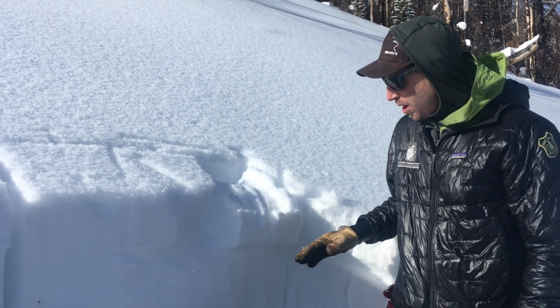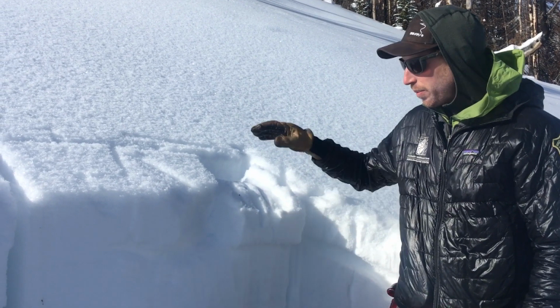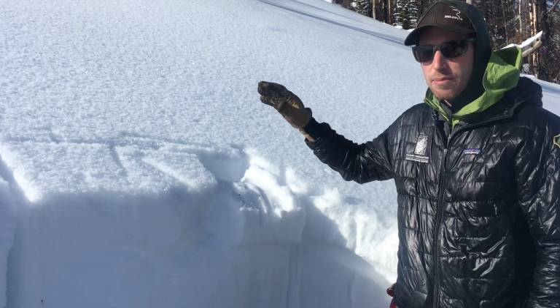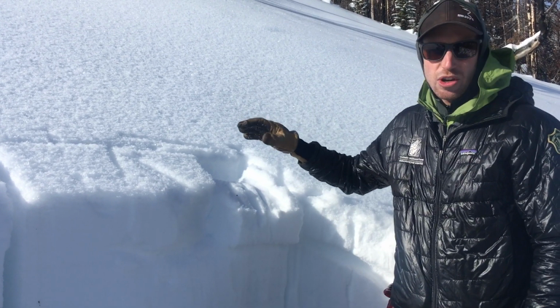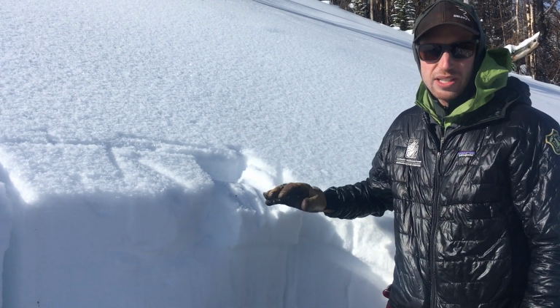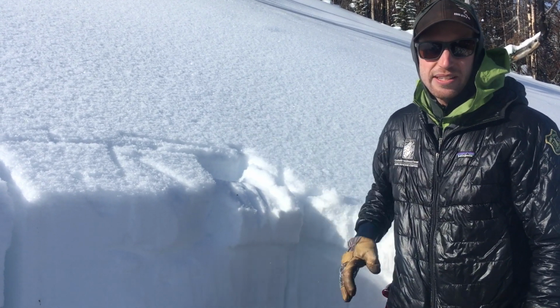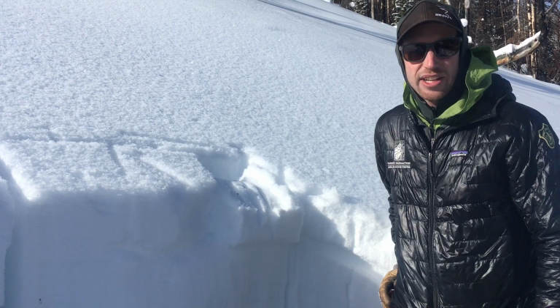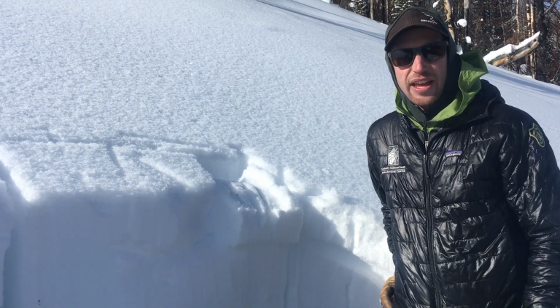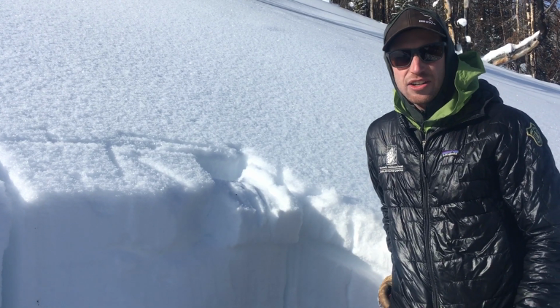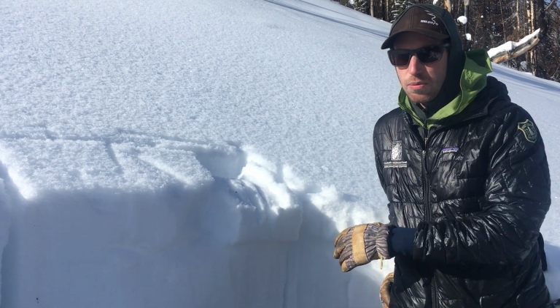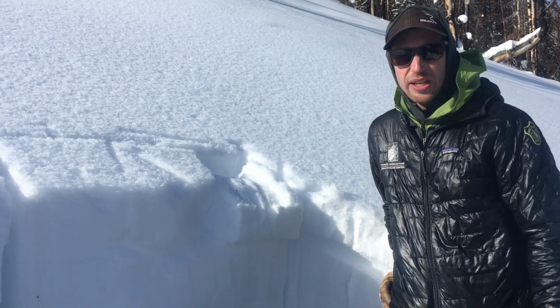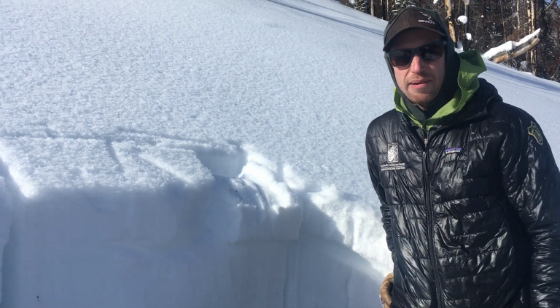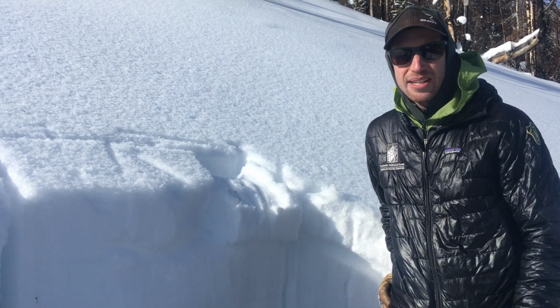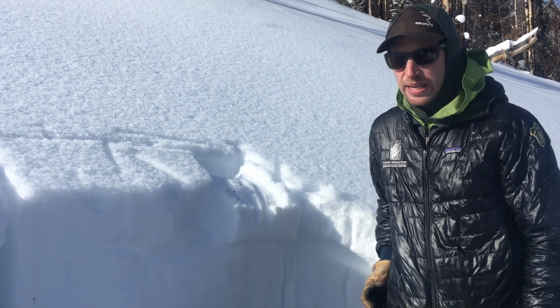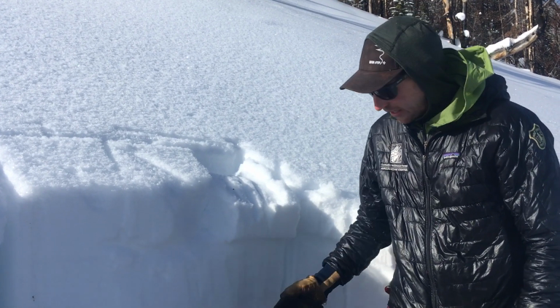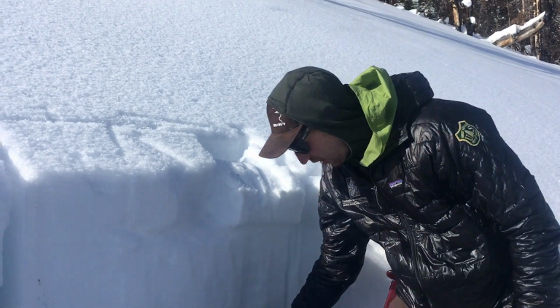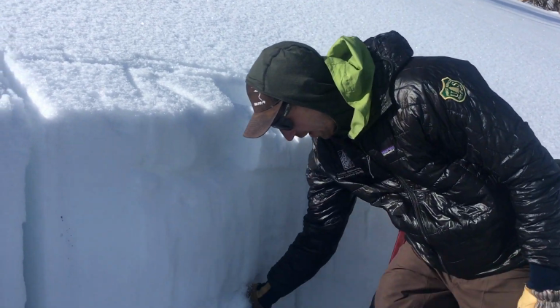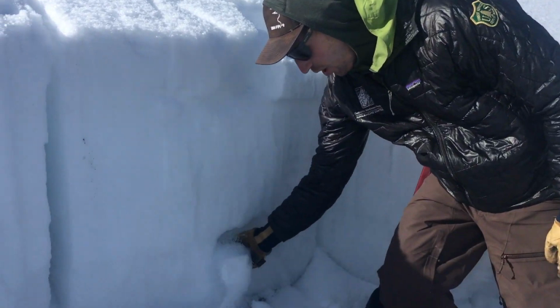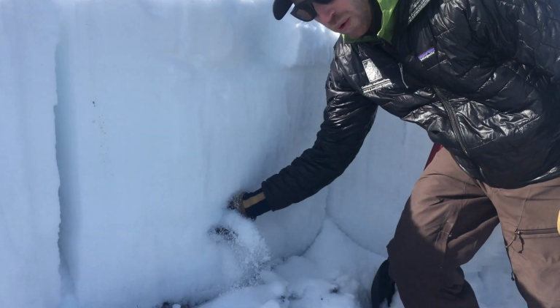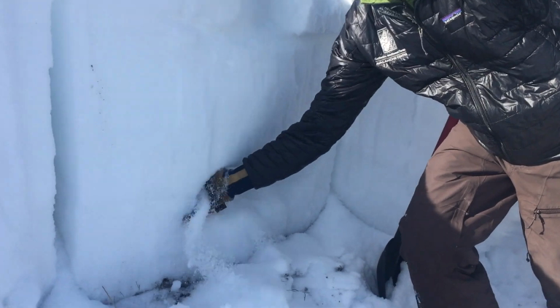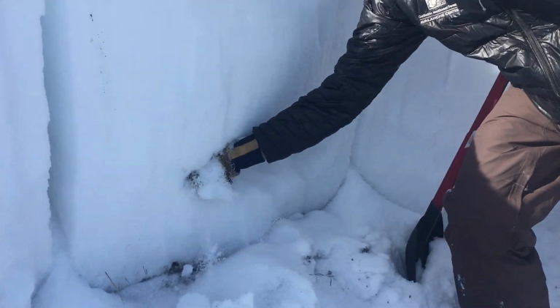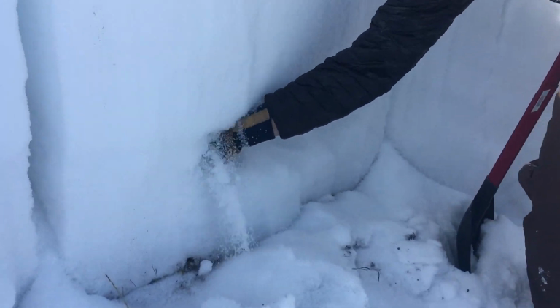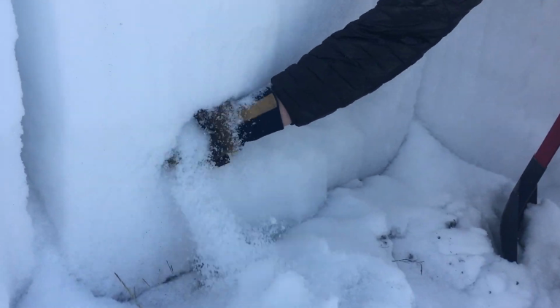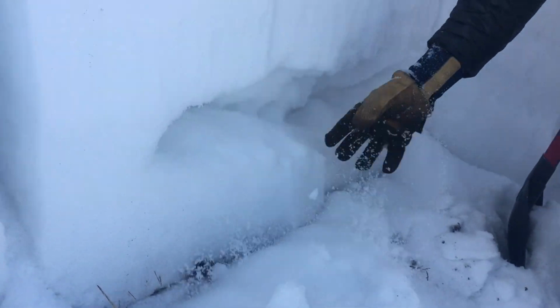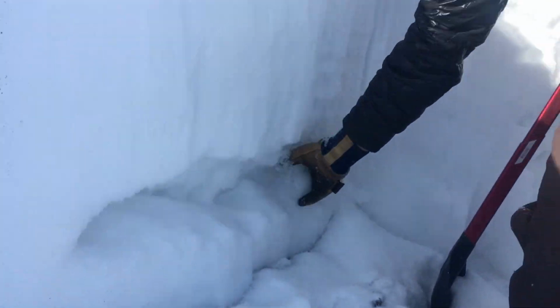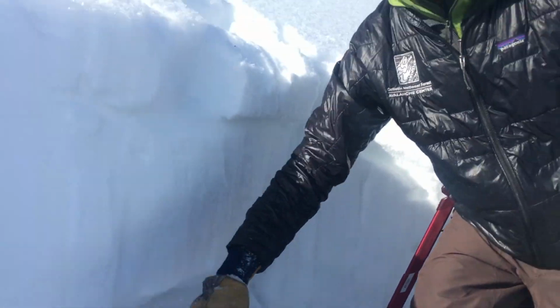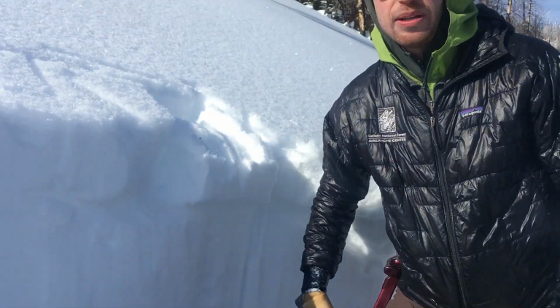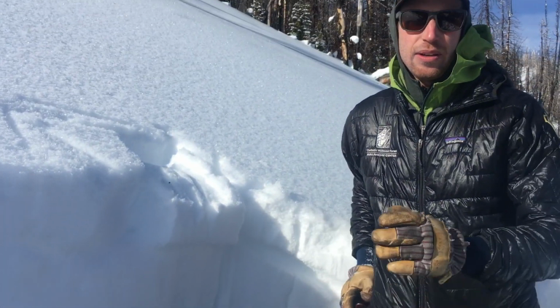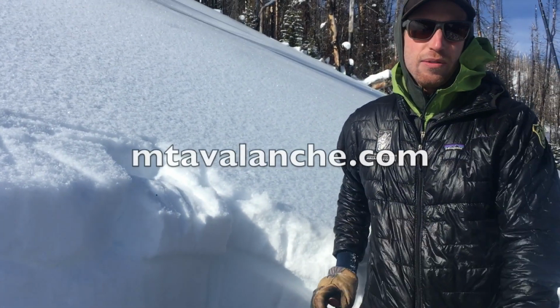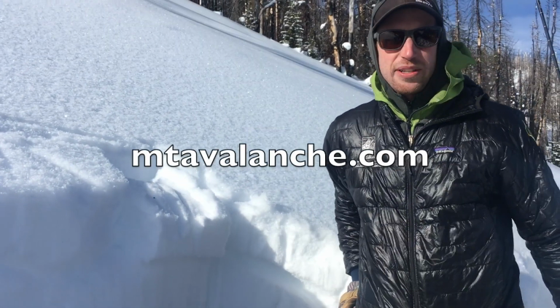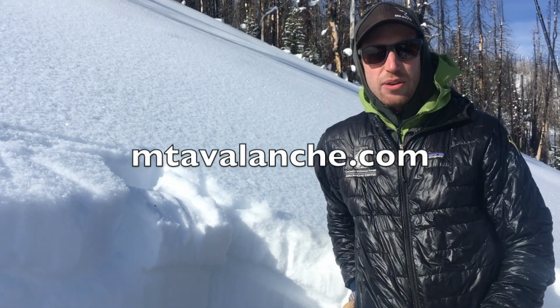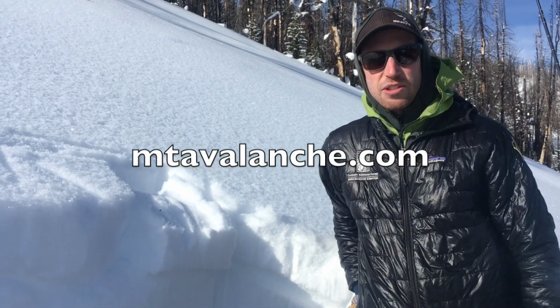But when we do get more snow we expect to see avalanches on that layer, so we want to keep that in mind in addition to all that weak sugary snow at the ground that we've been talking about from West Yellowstone to the Bridger Range.